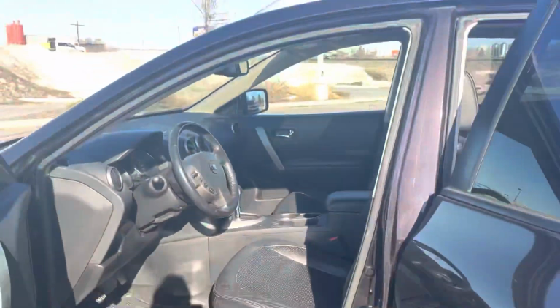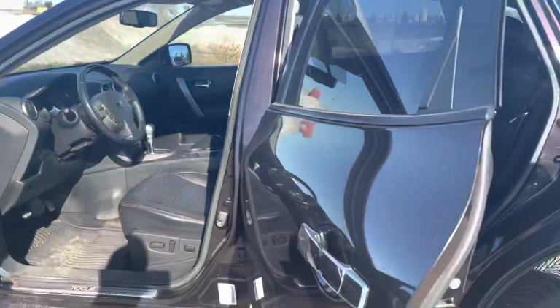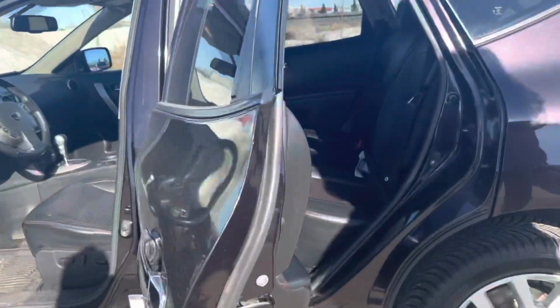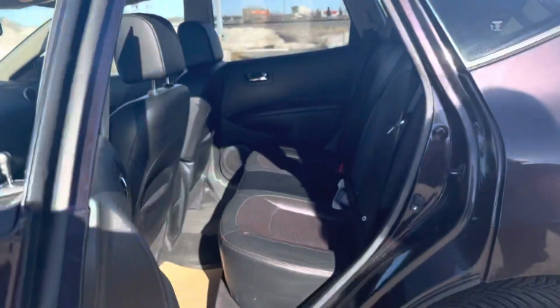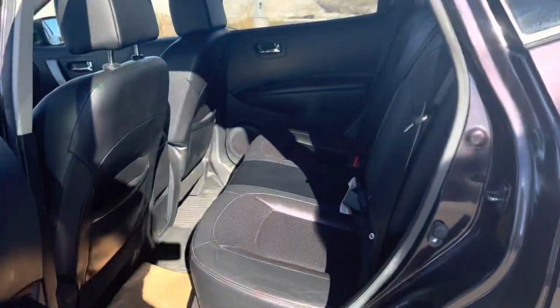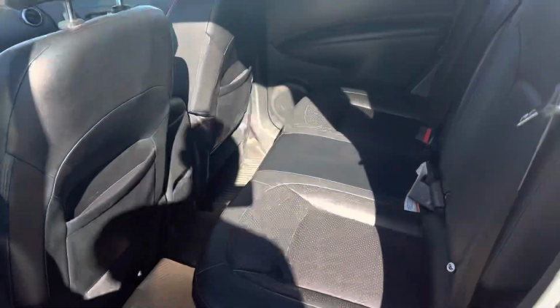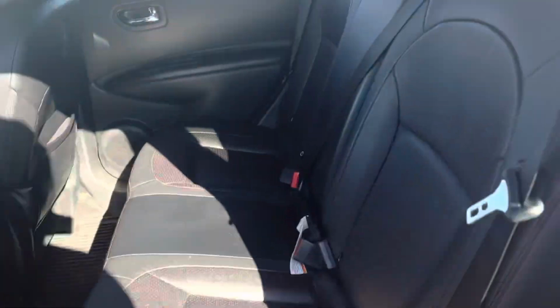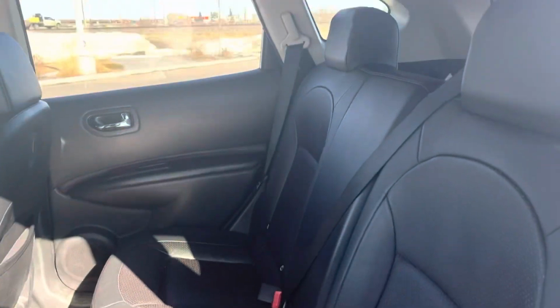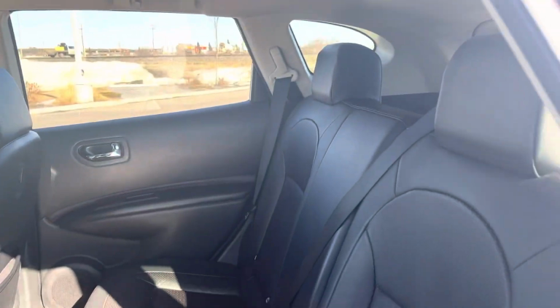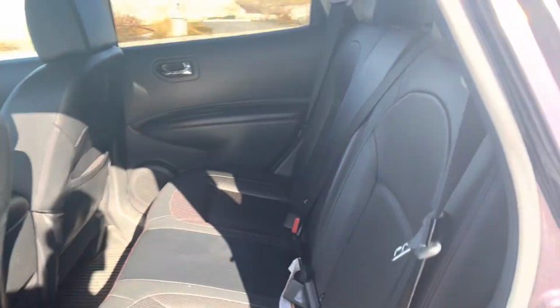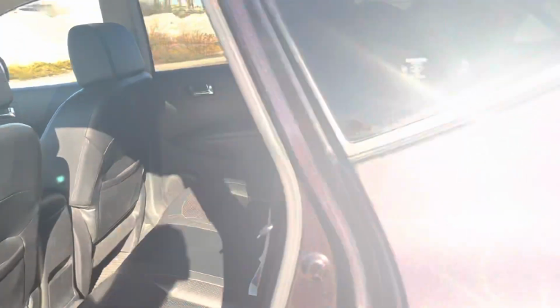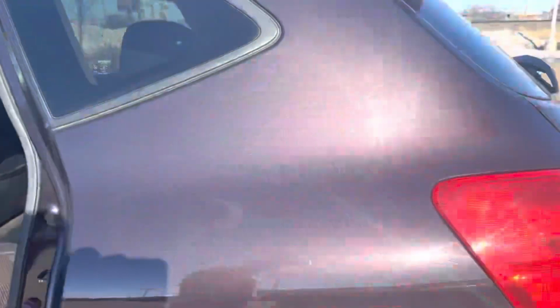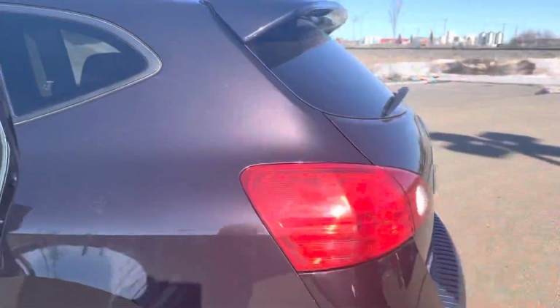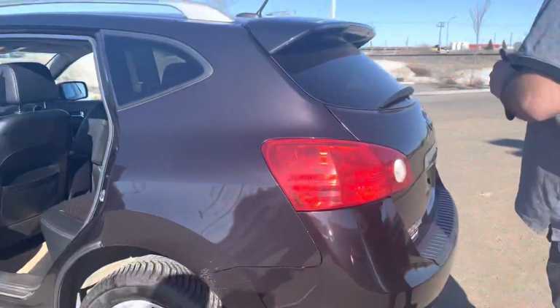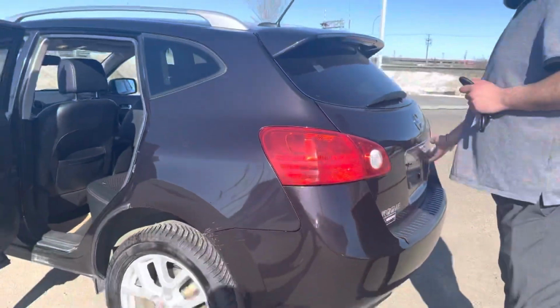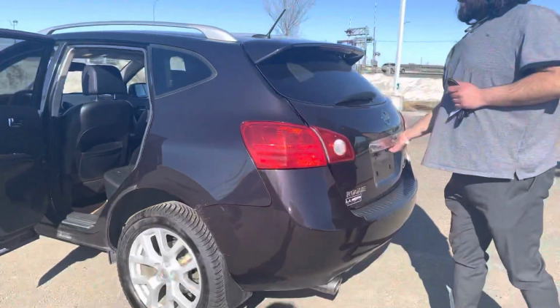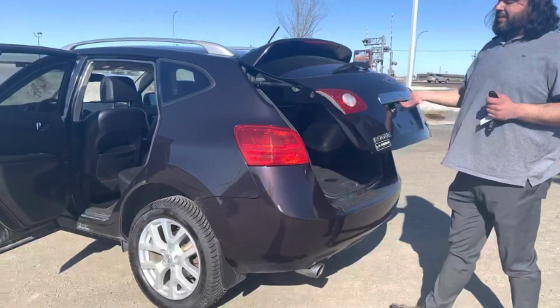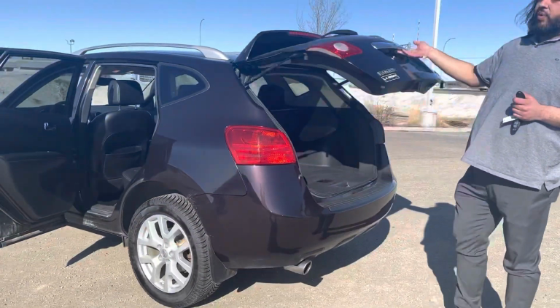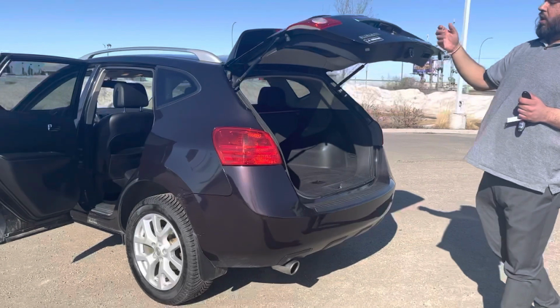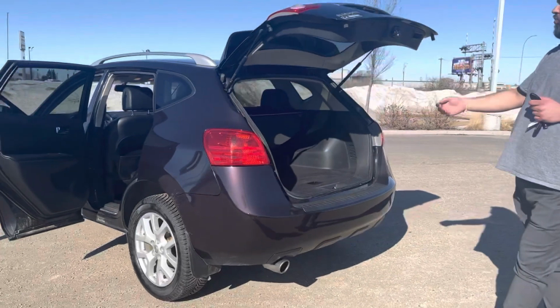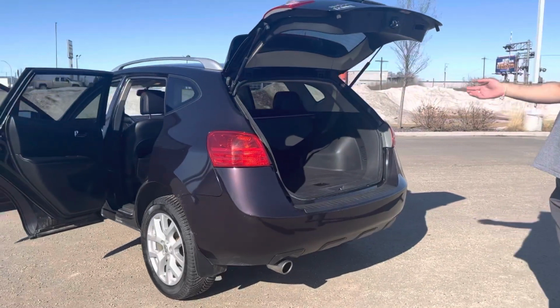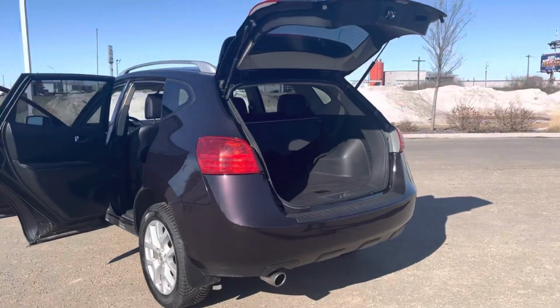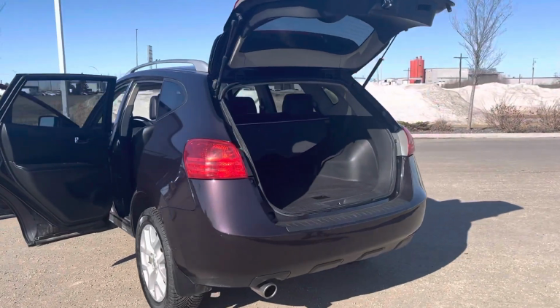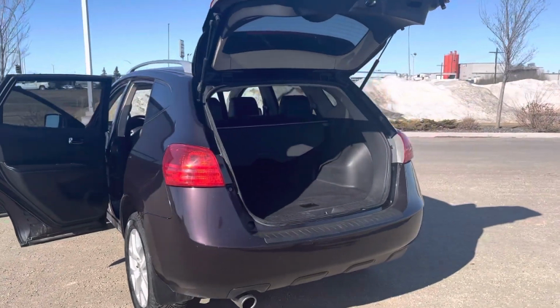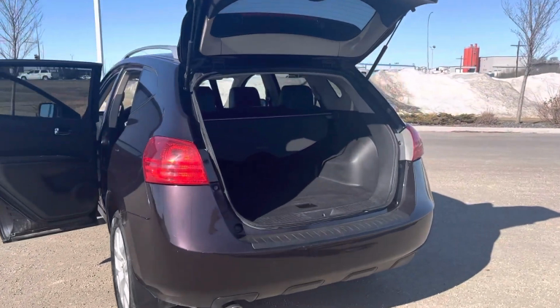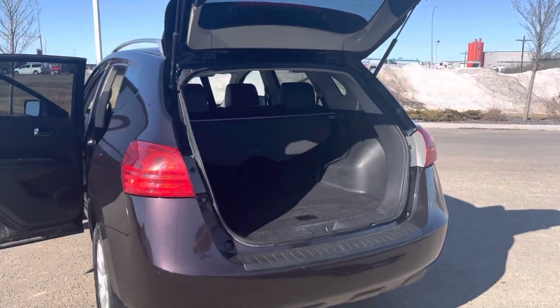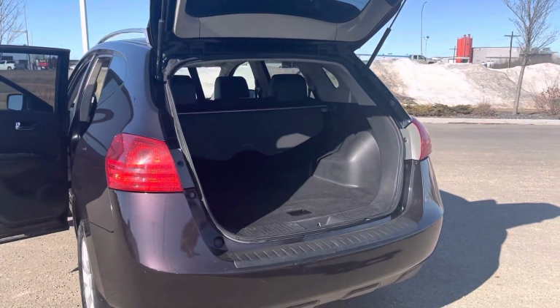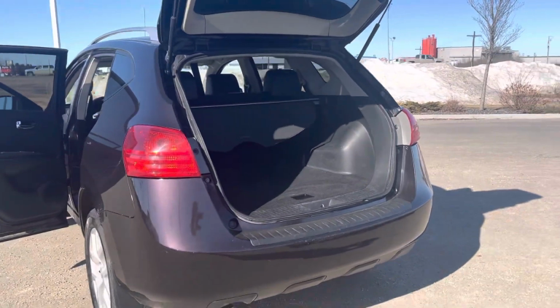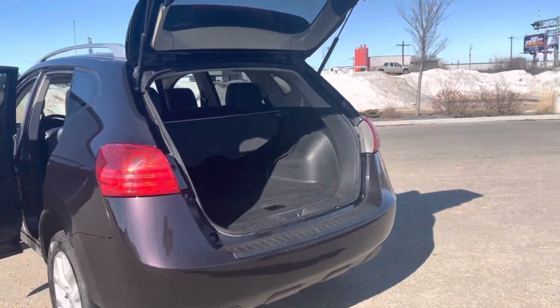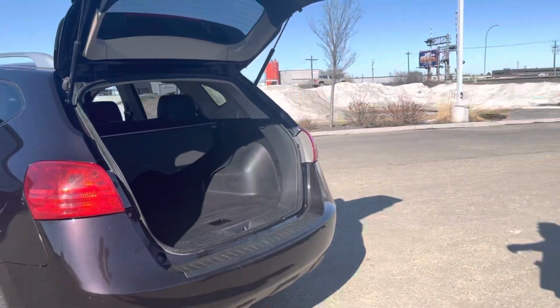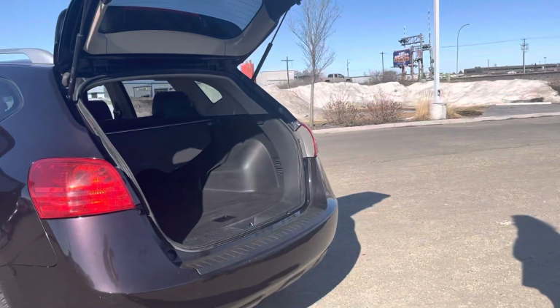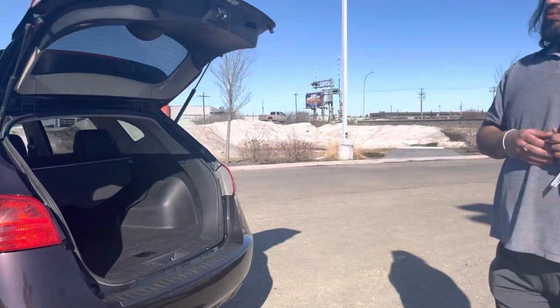In the back, your beautiful interior continues. Lots of space for your passengers. This being a Rogue SL, this is an all-wheel drive as well. In the trunk, you have lots of space for any cargo that you may have, and it comes with a privacy screen as well.